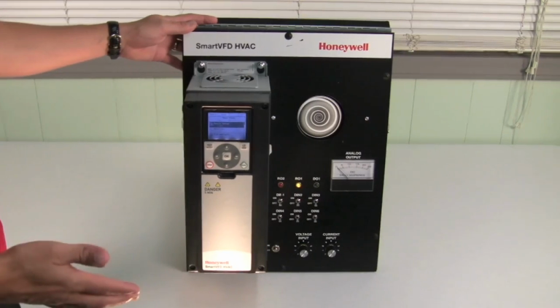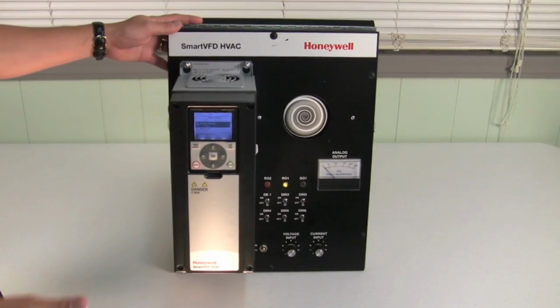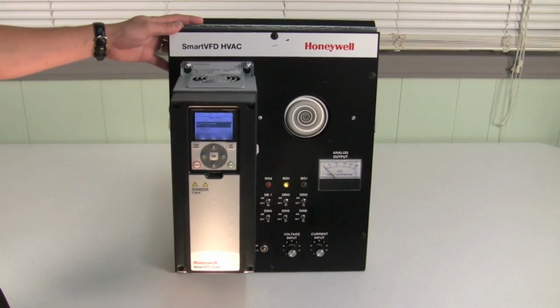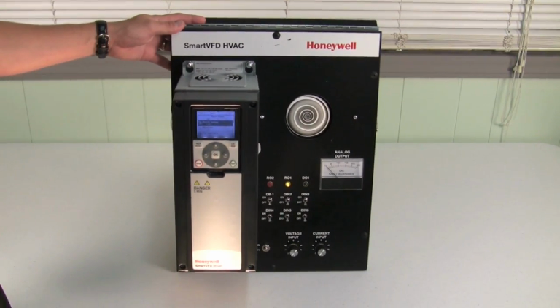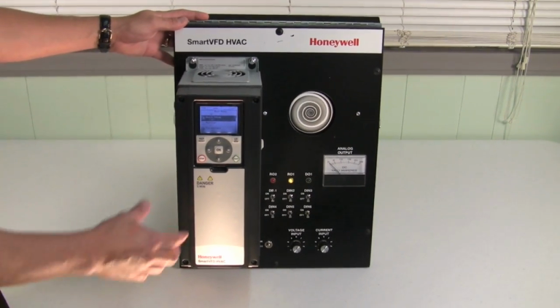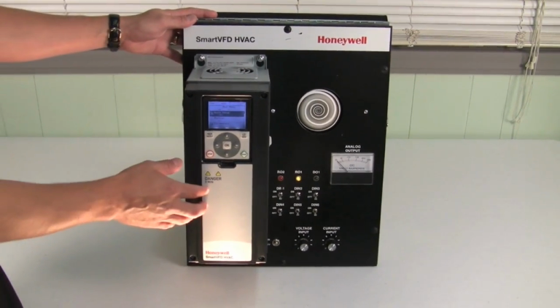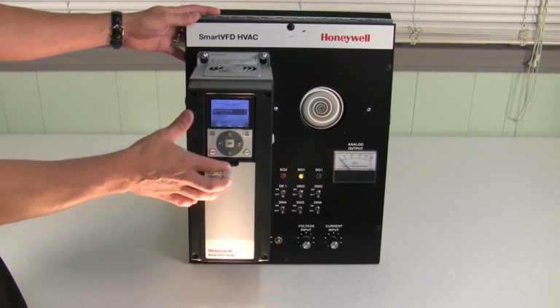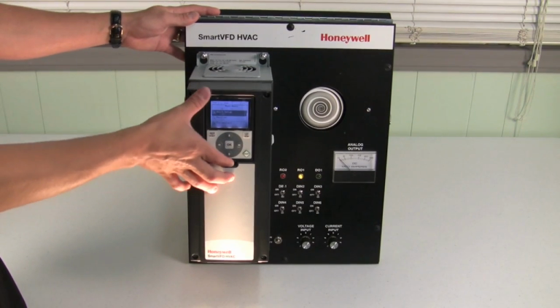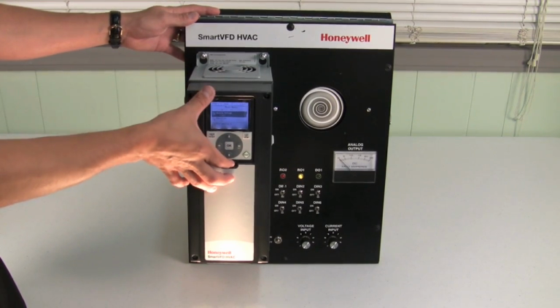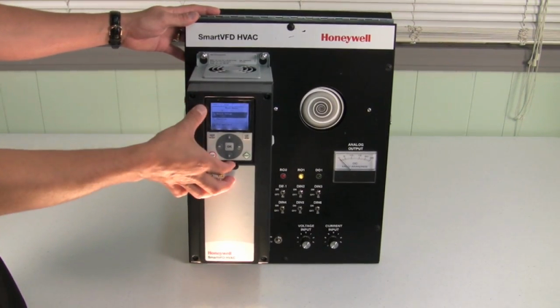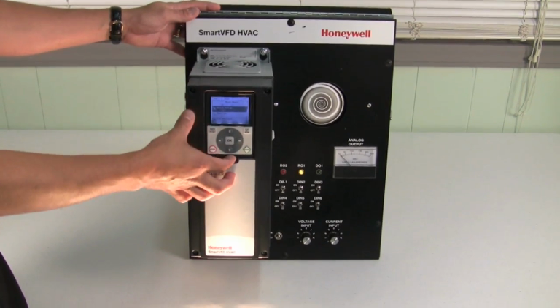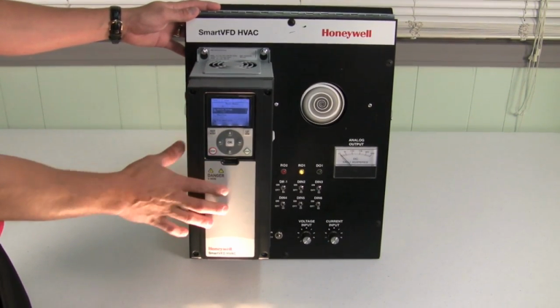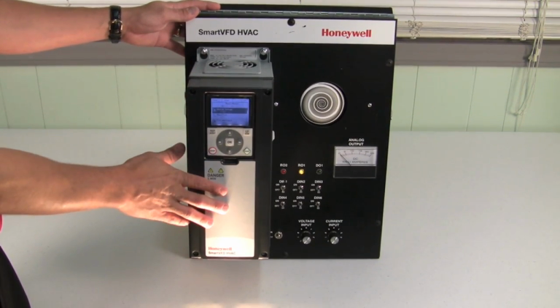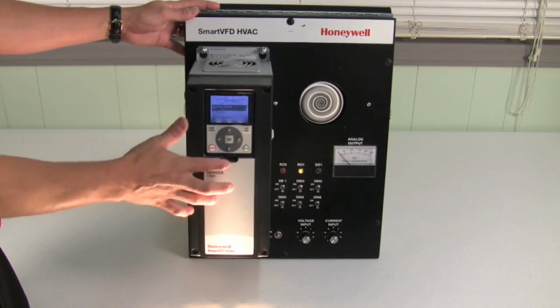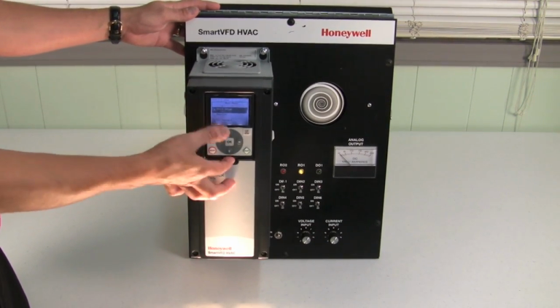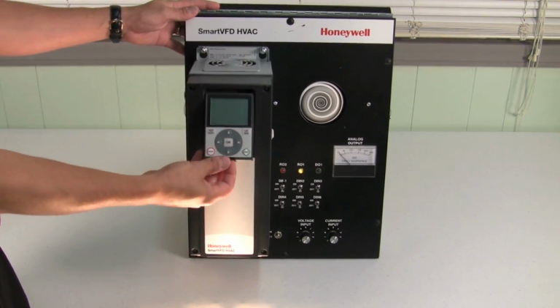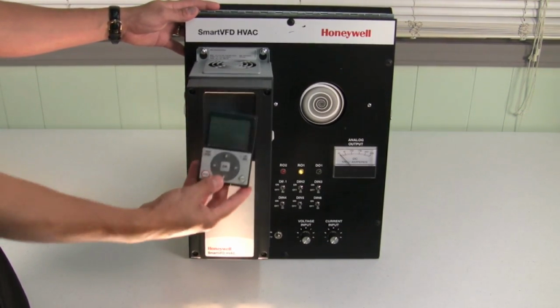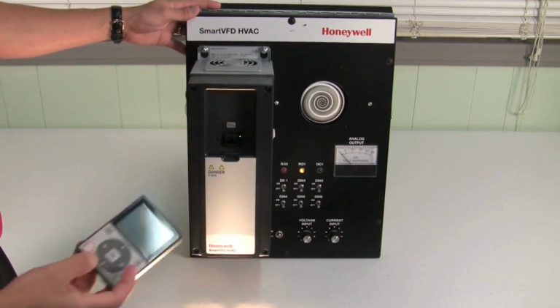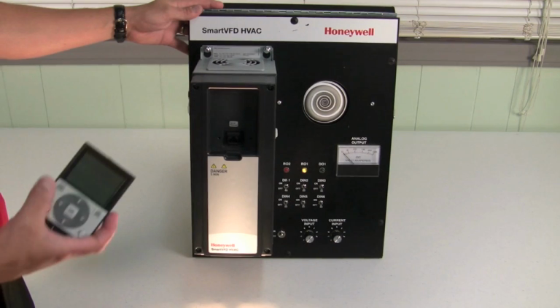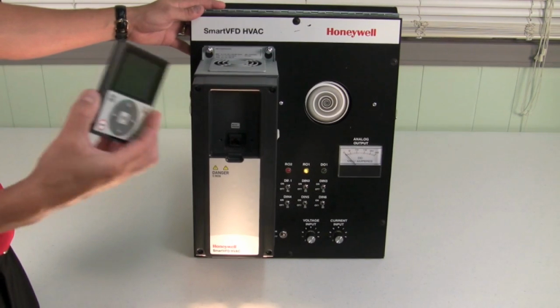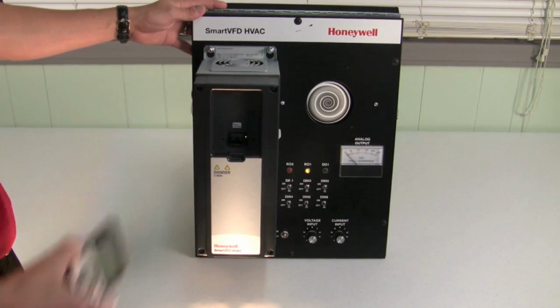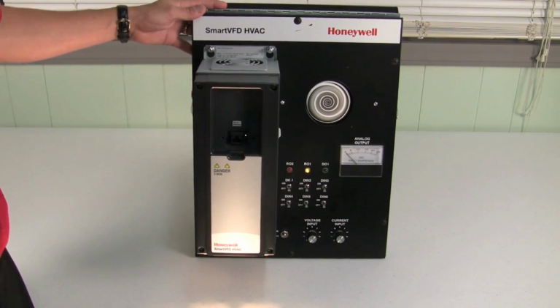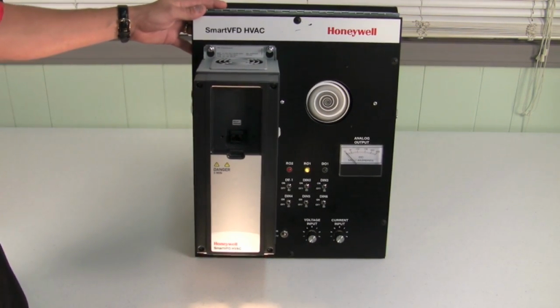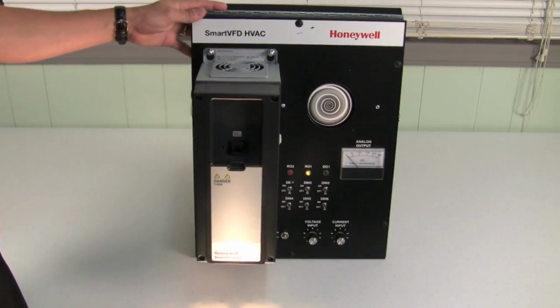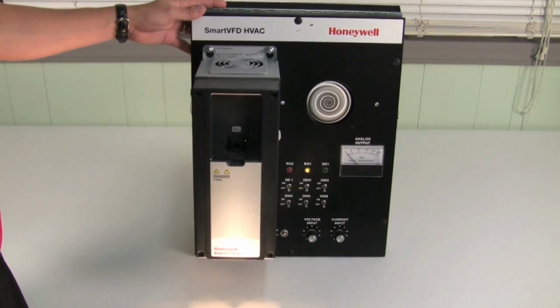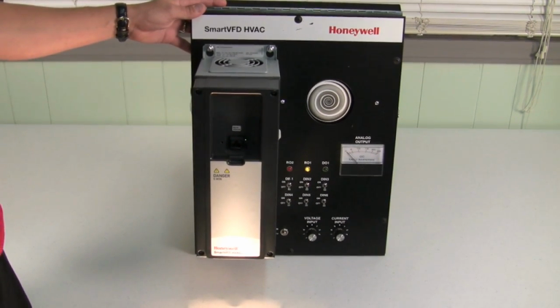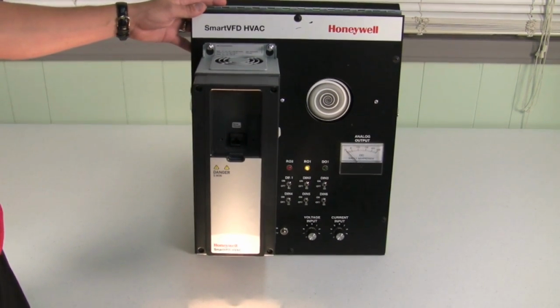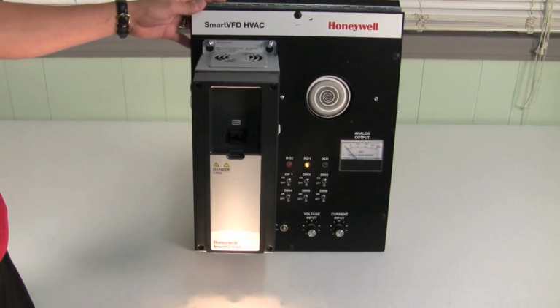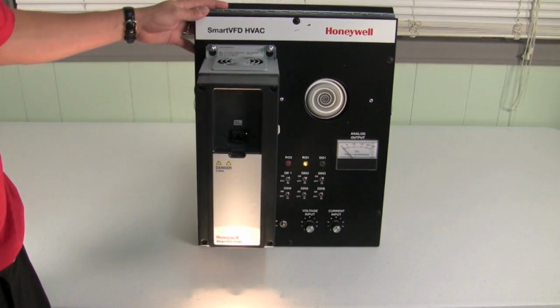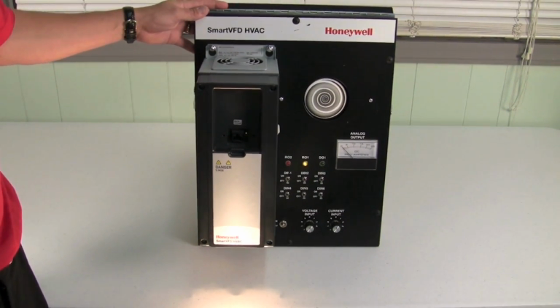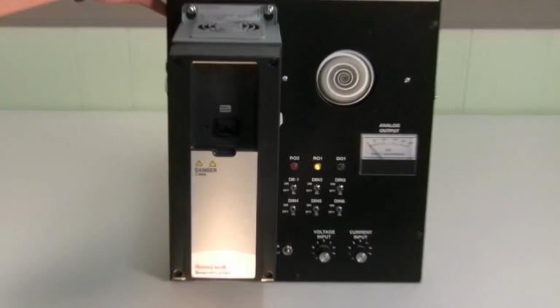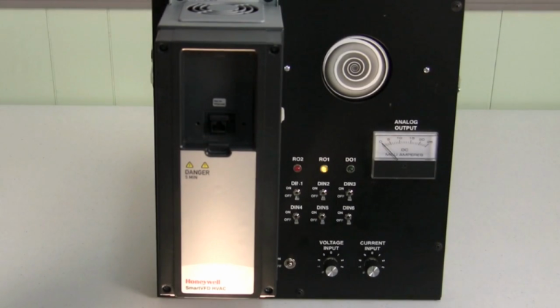This is the Honeywell Smart VFD. As you can see here, we have the graphical keypad that is a removable keypad, and this way you can store the drive information on the keypad and upload it to different drives throughout your facility.